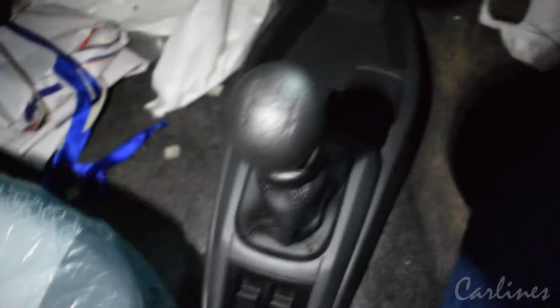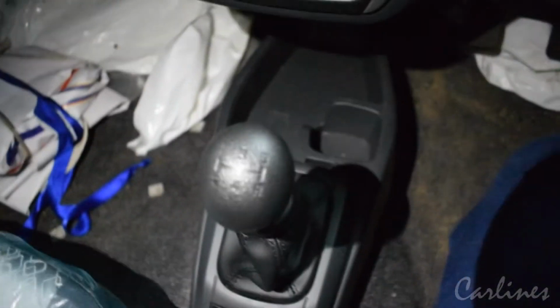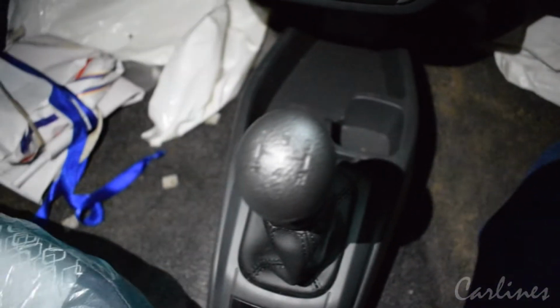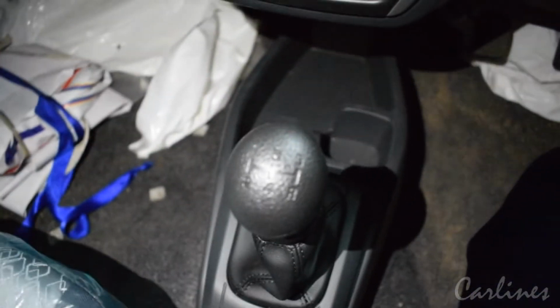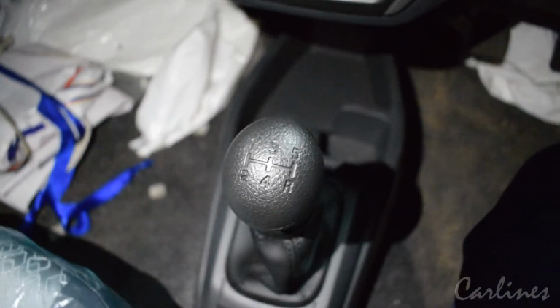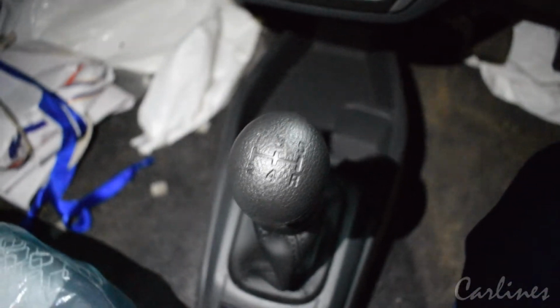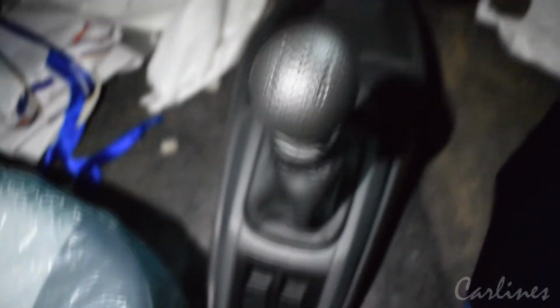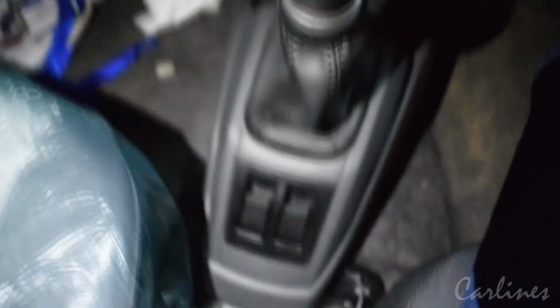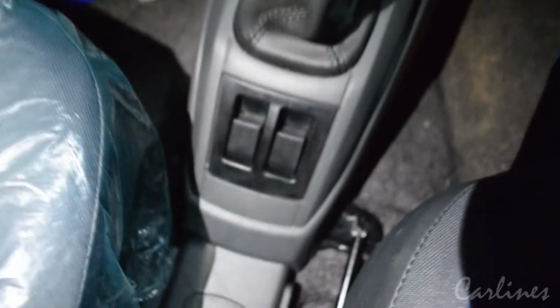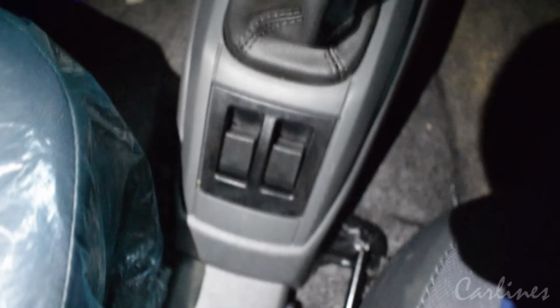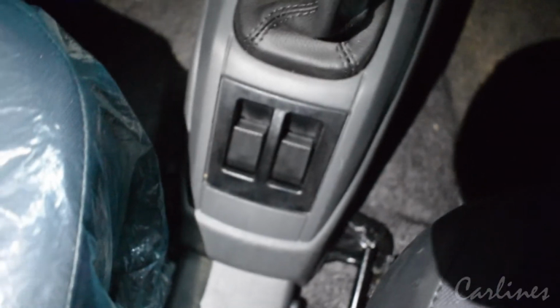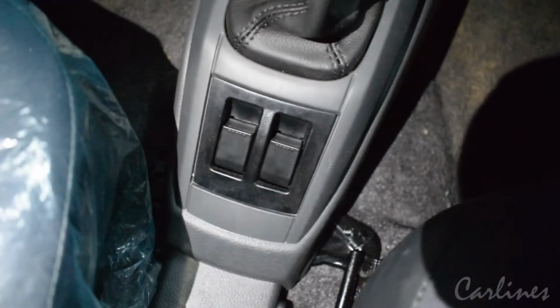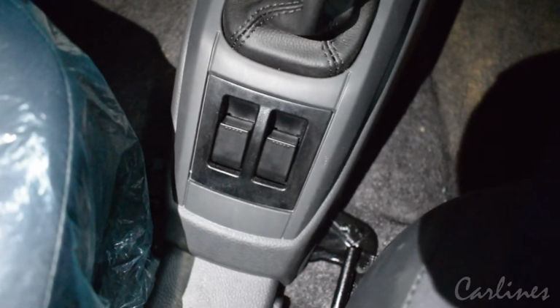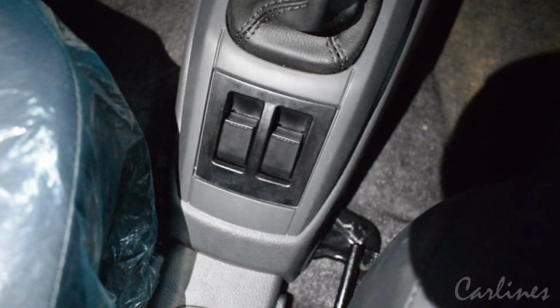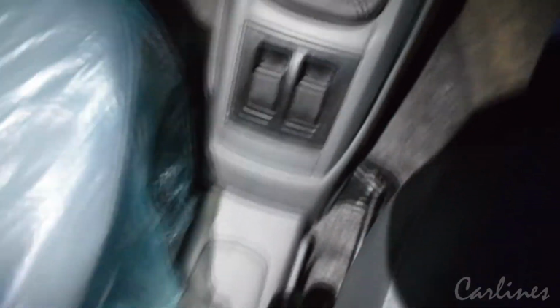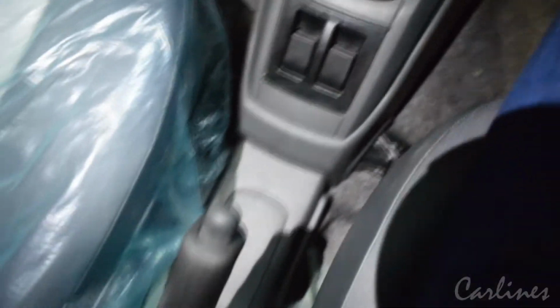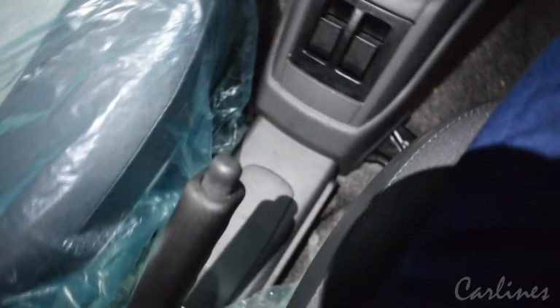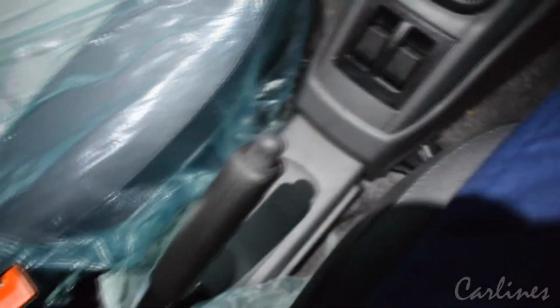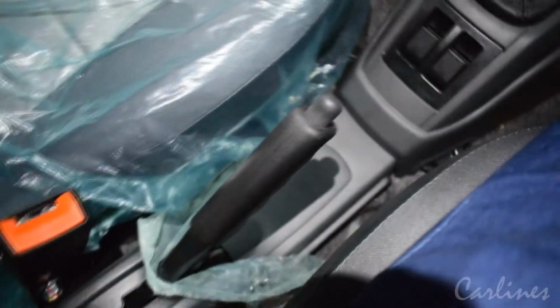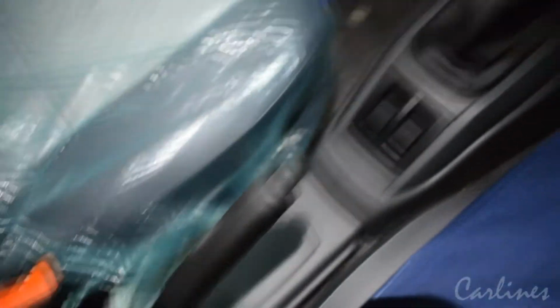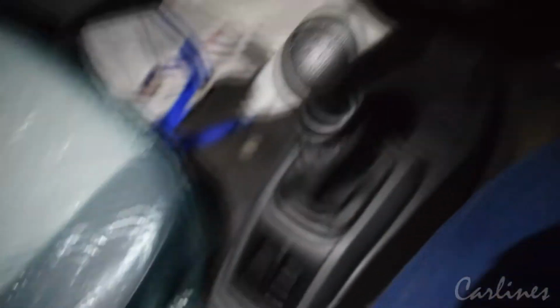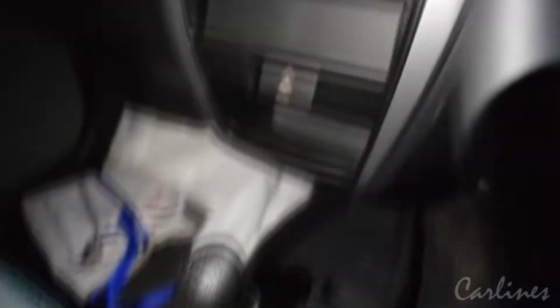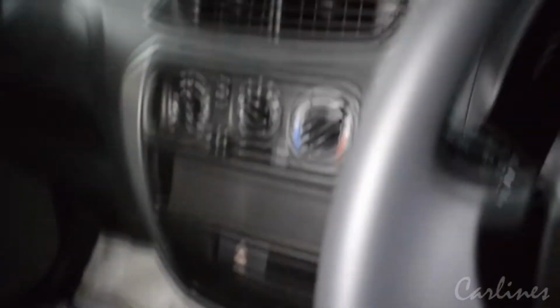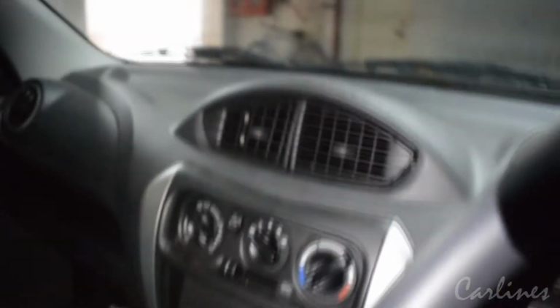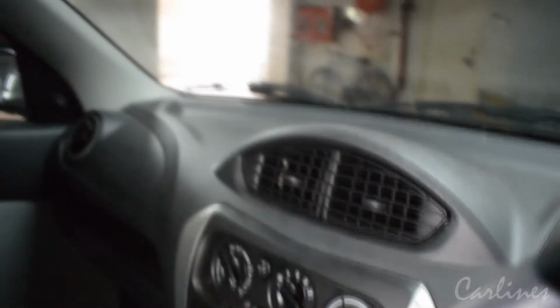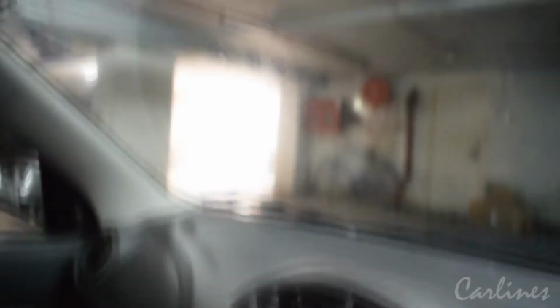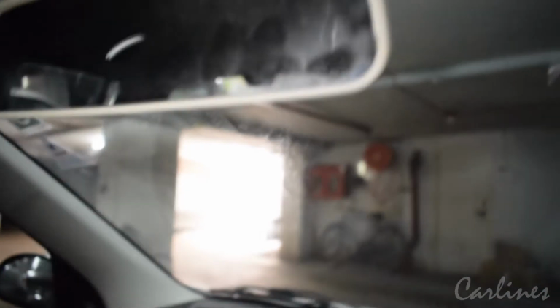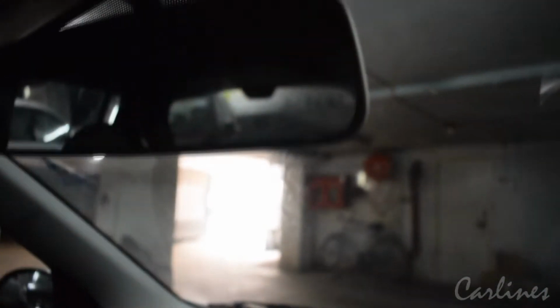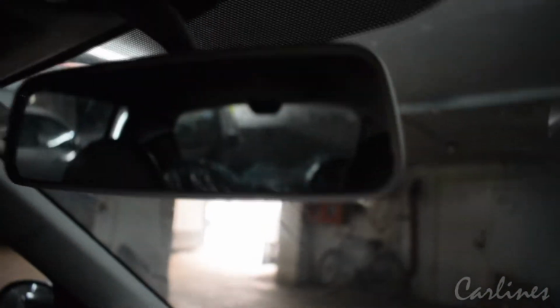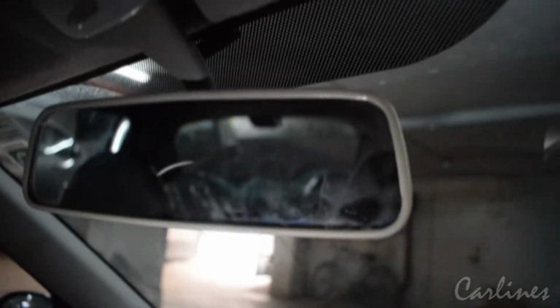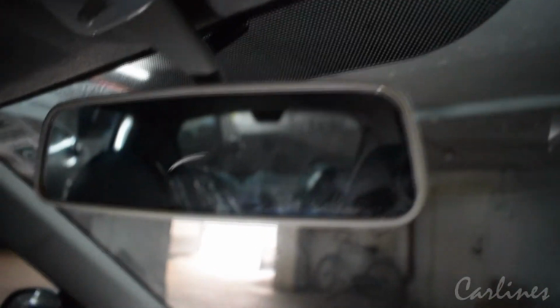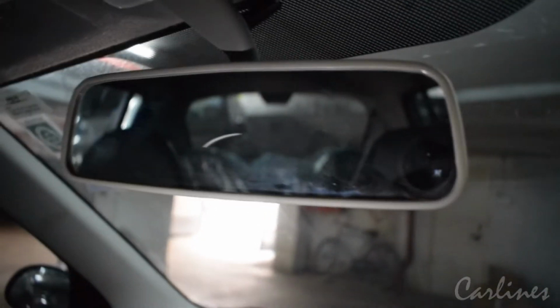5-speed manual transmission. Only the two front windows are automatic. There is a basic rear view mirror.